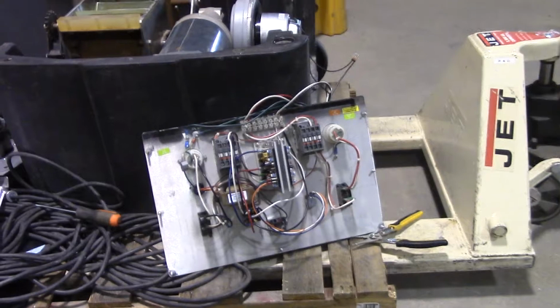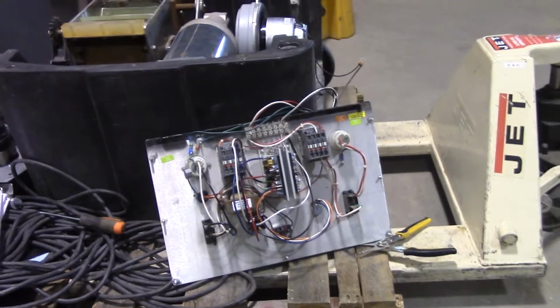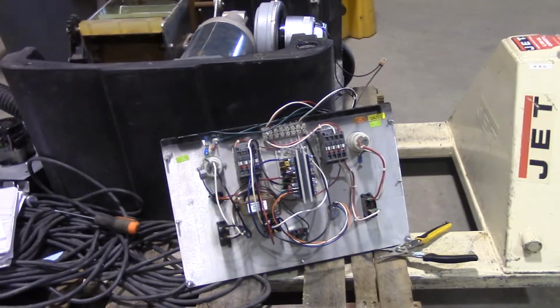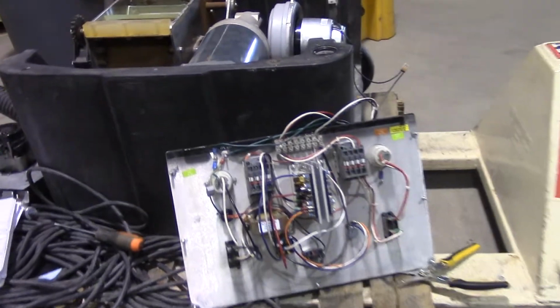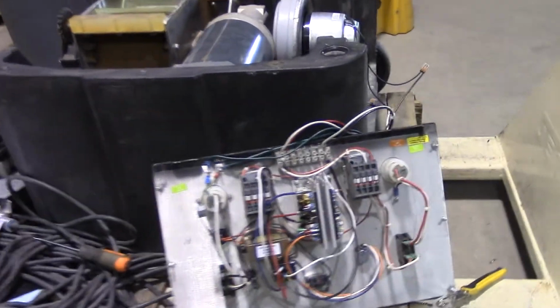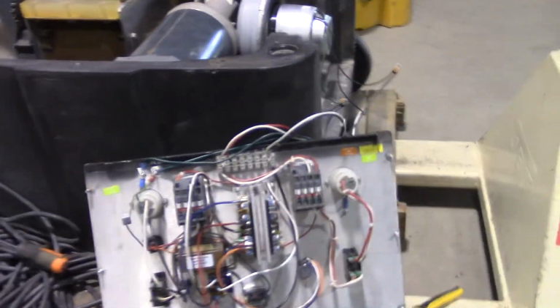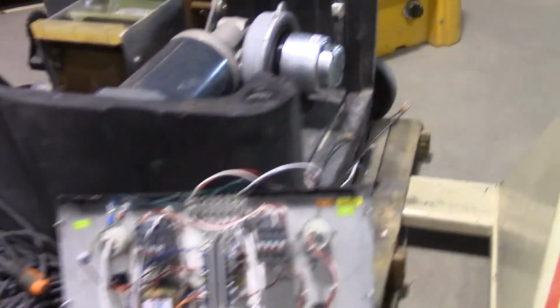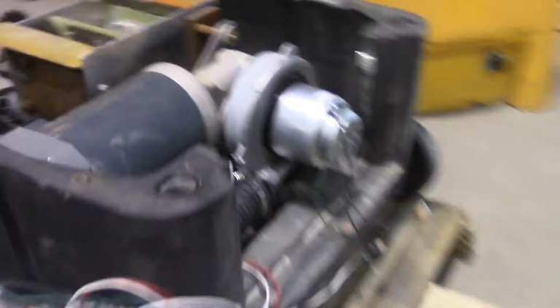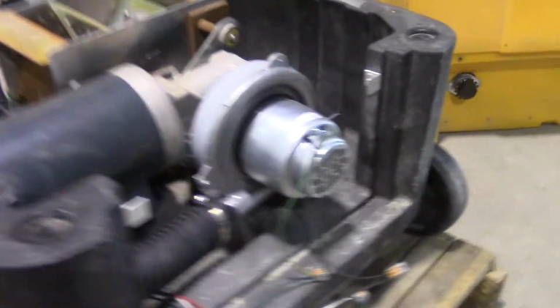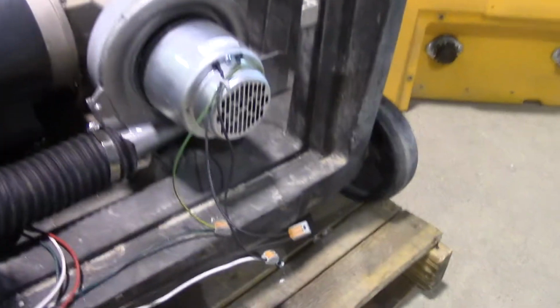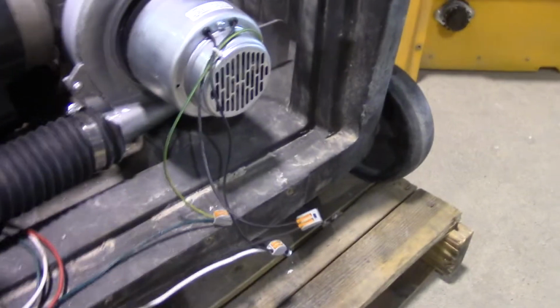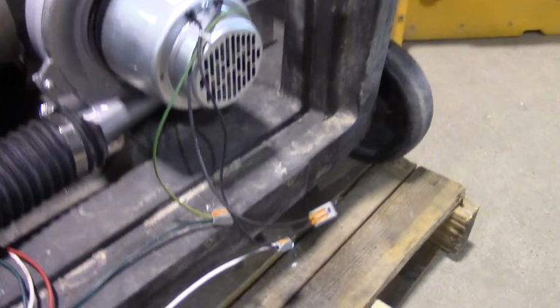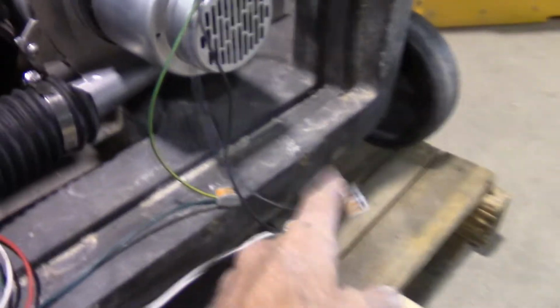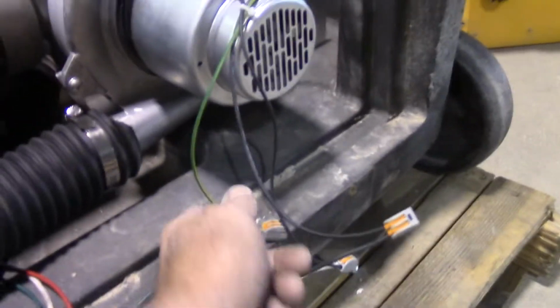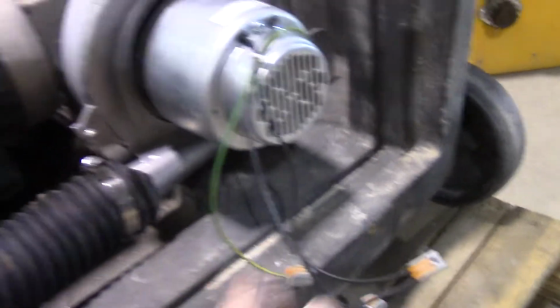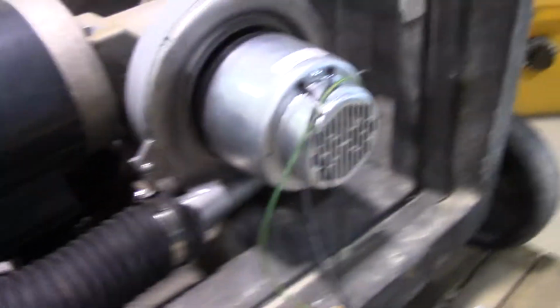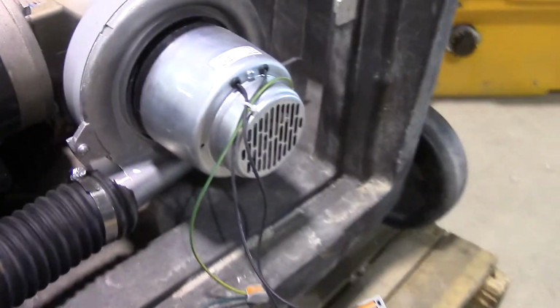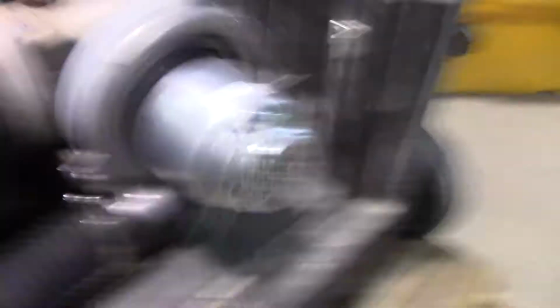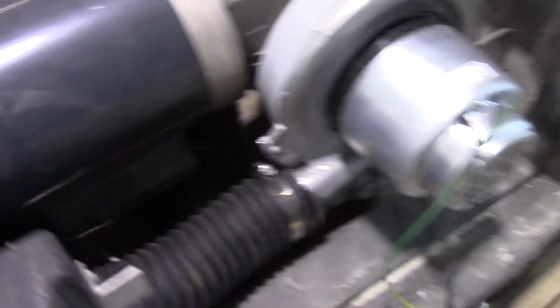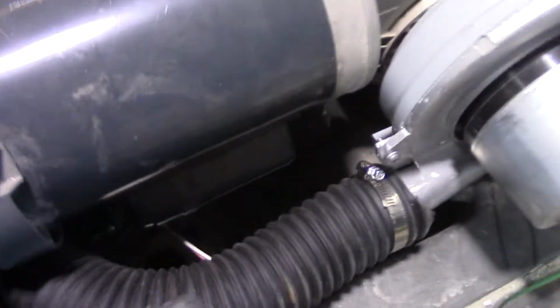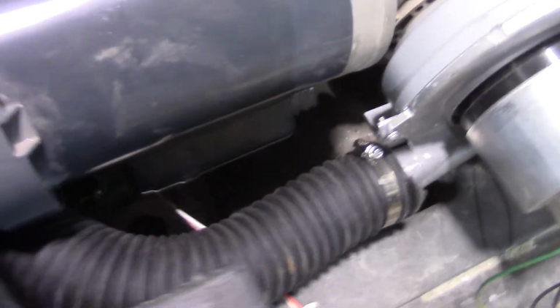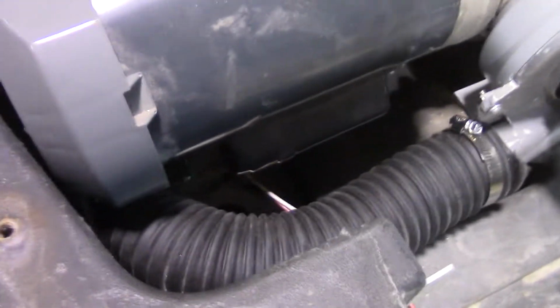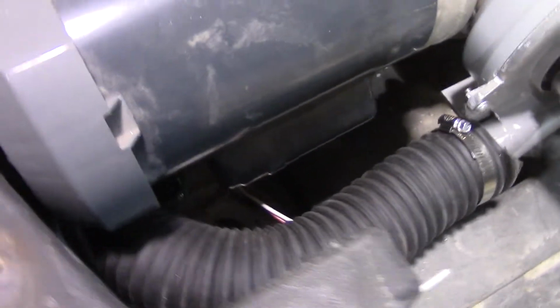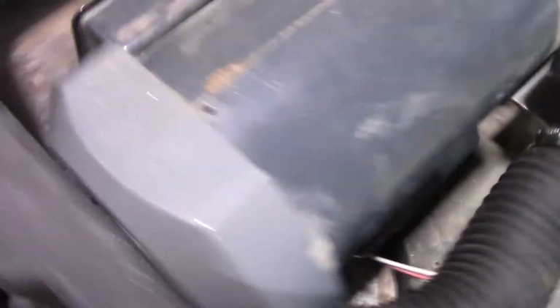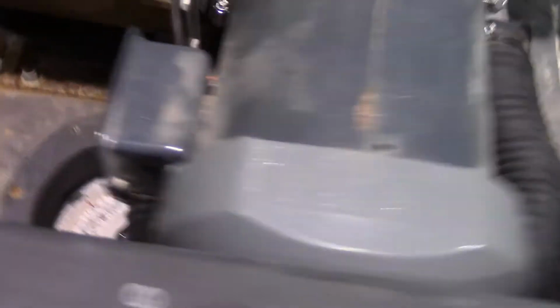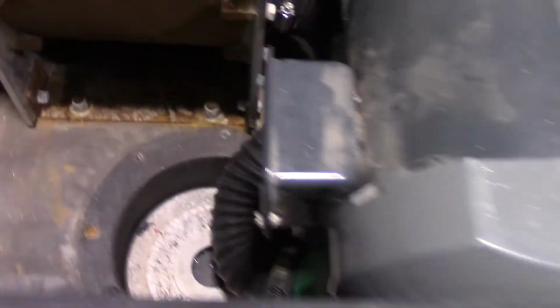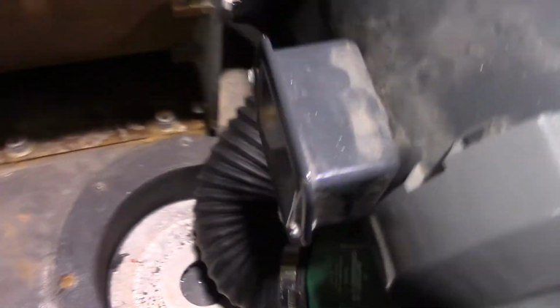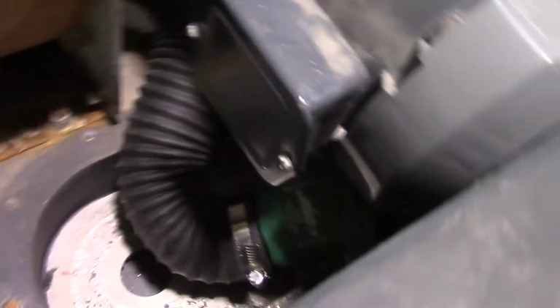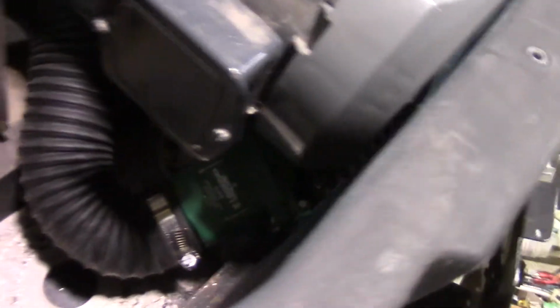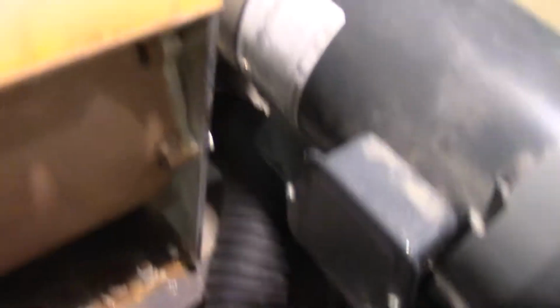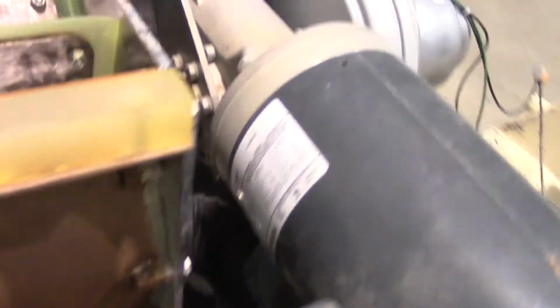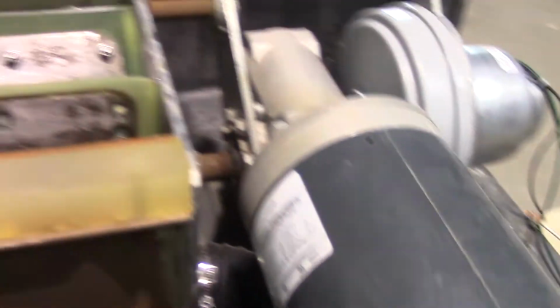Alright, we're done wiring the panel at this point. We've put the WAGO connectors — these little gray blocks — on to connect the blower motor up. We have our backflow prevention valve down underneath here, going into the airlock.